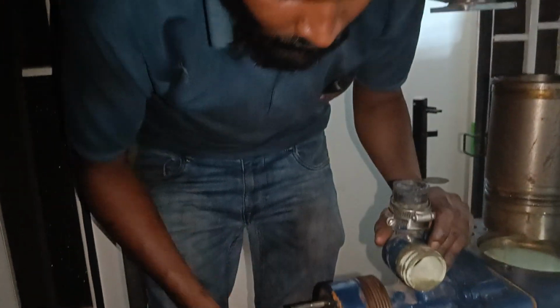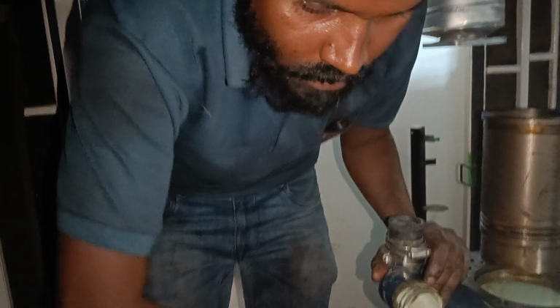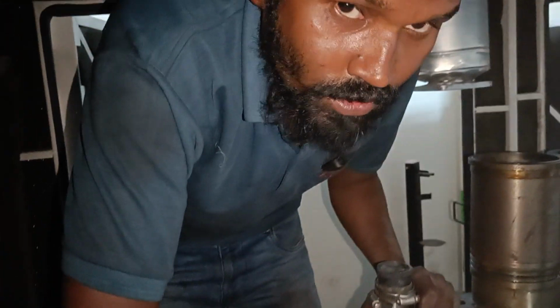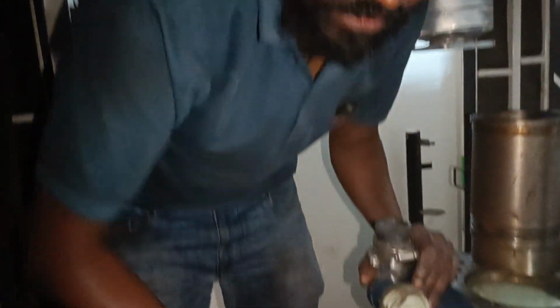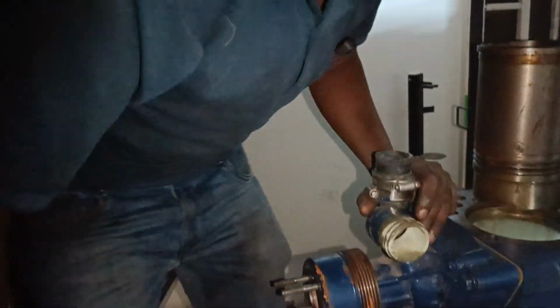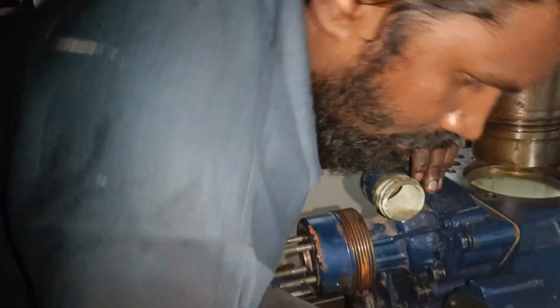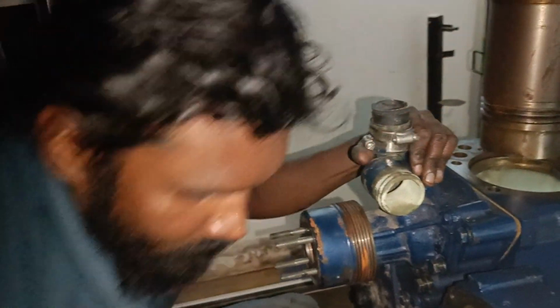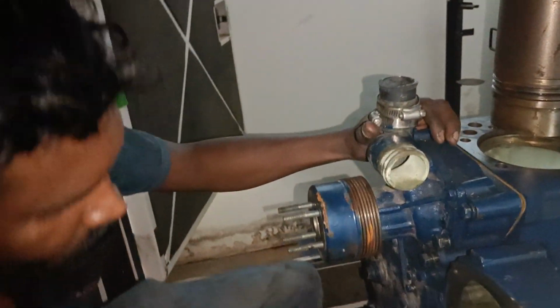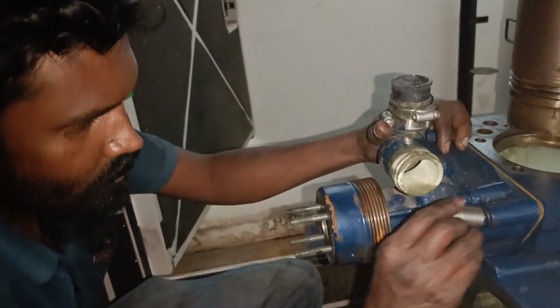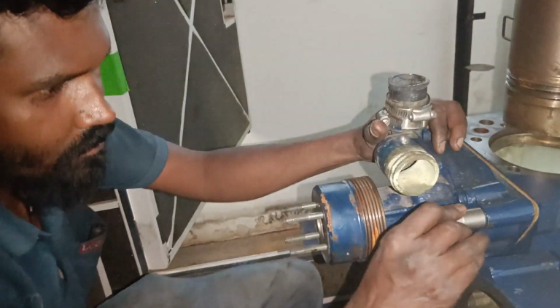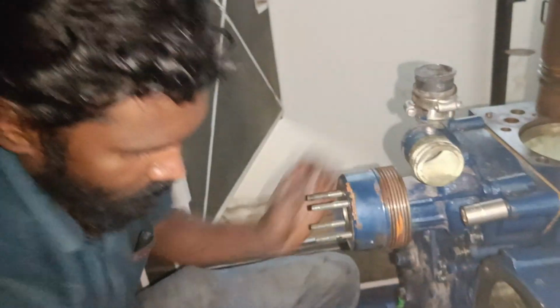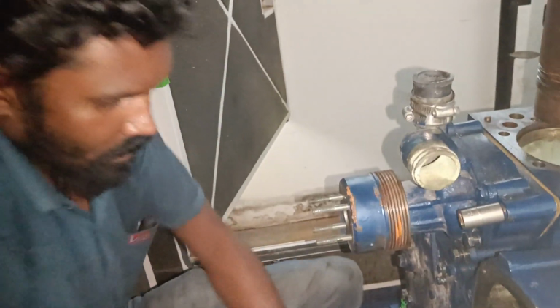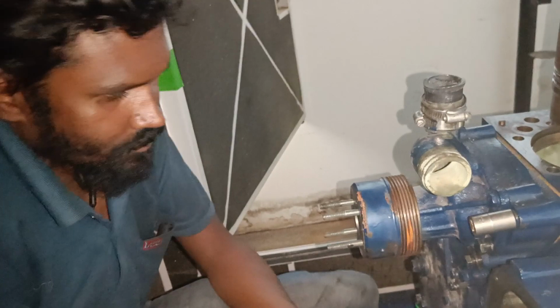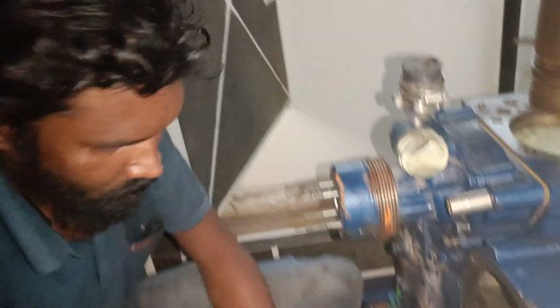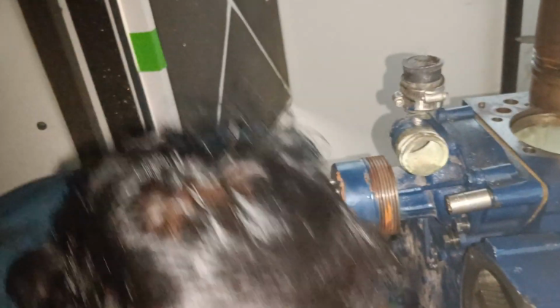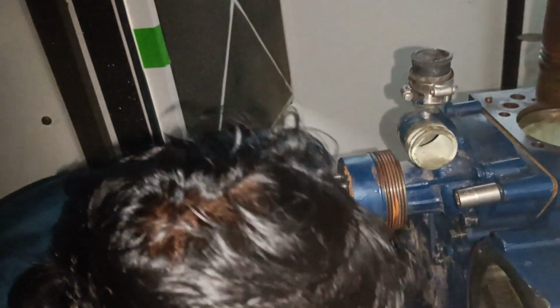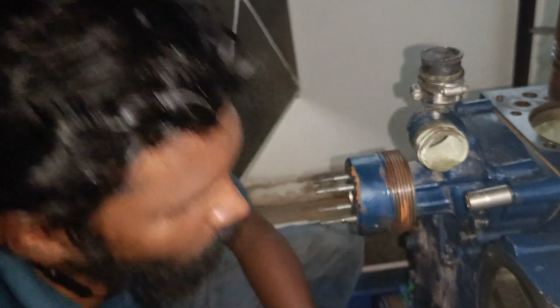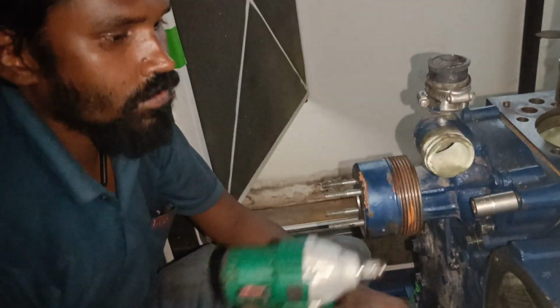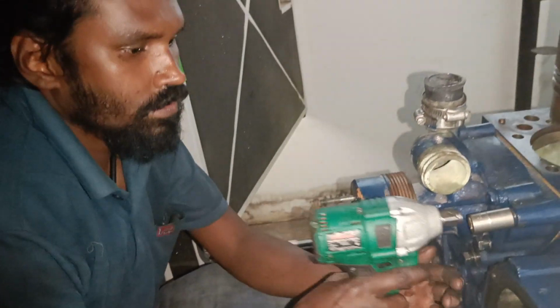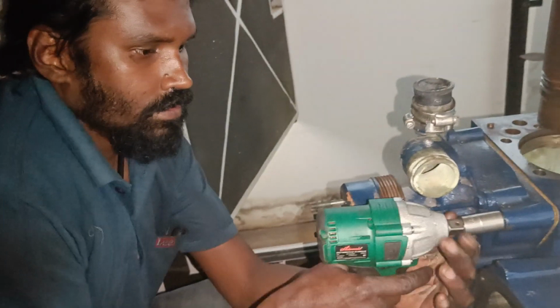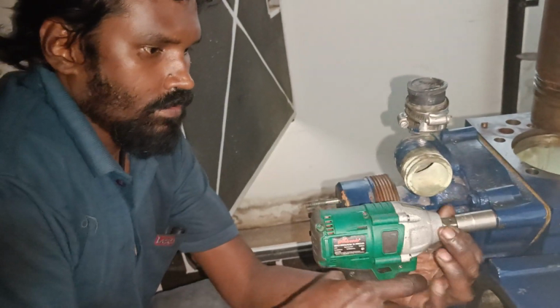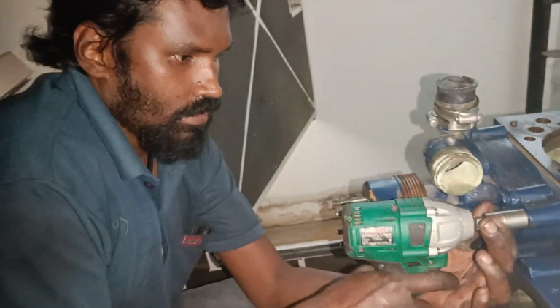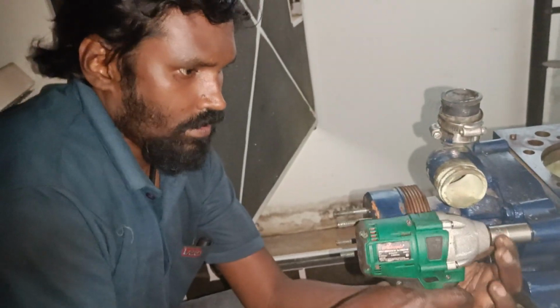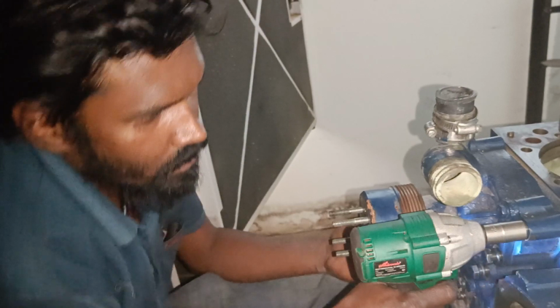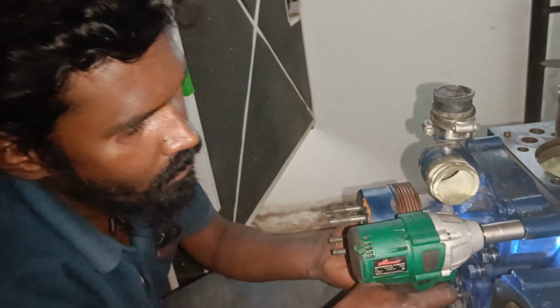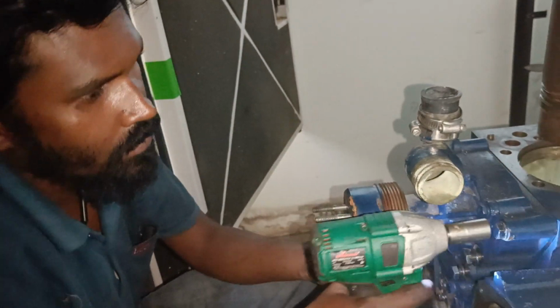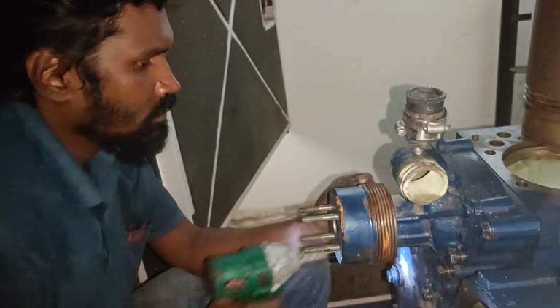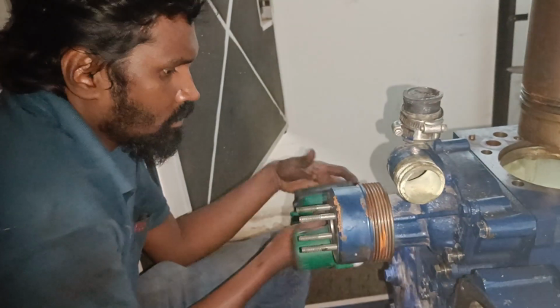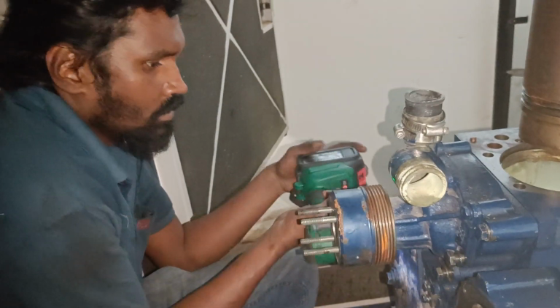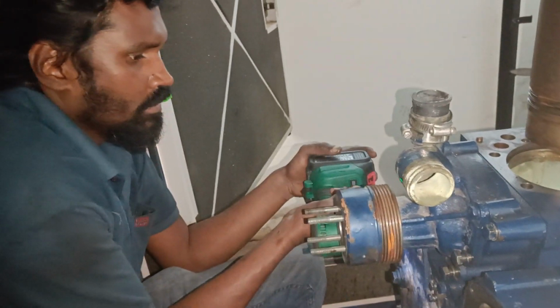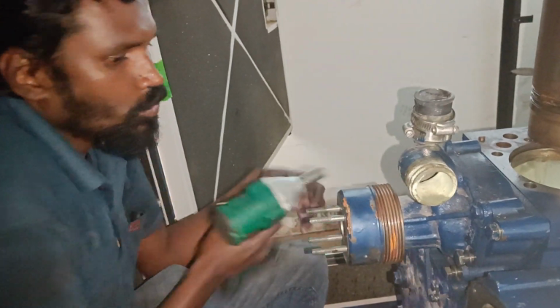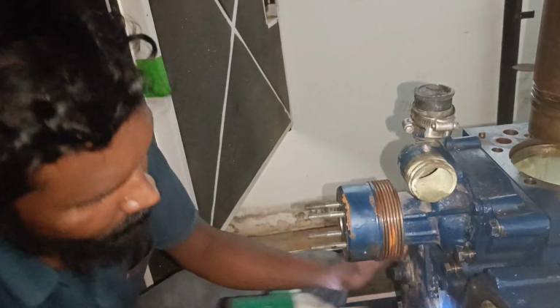This is Kirloskar Oil Engines Limited, India. This is 4.040, 82.5 kg.